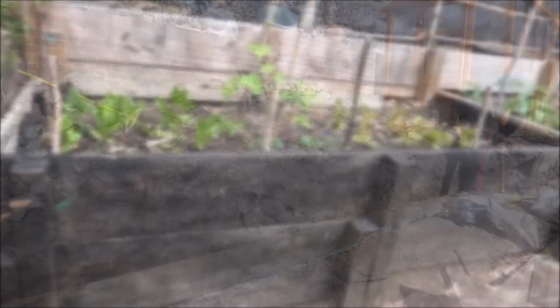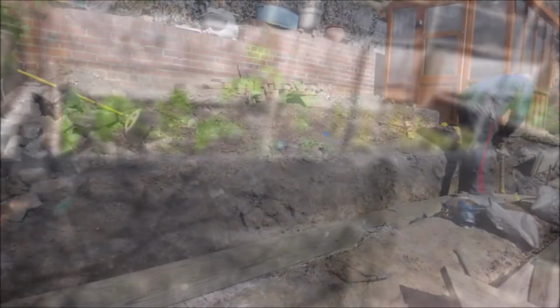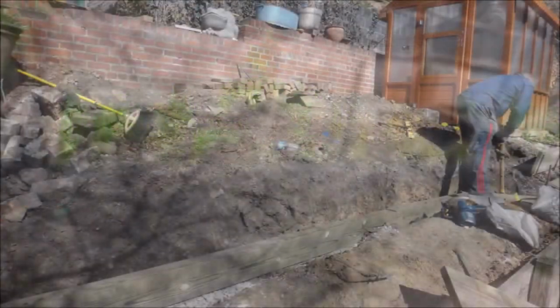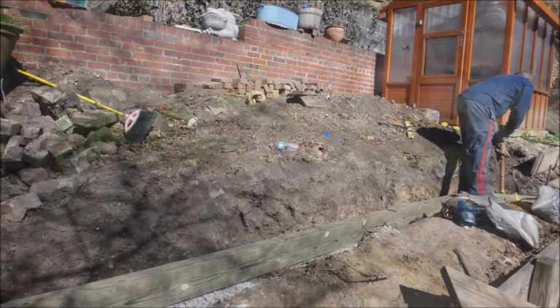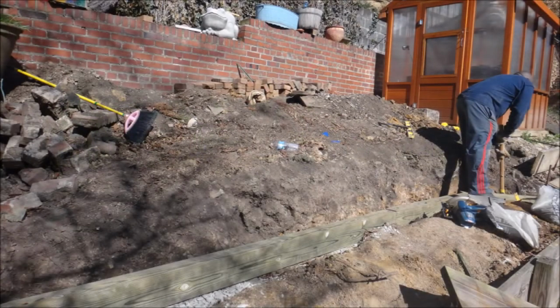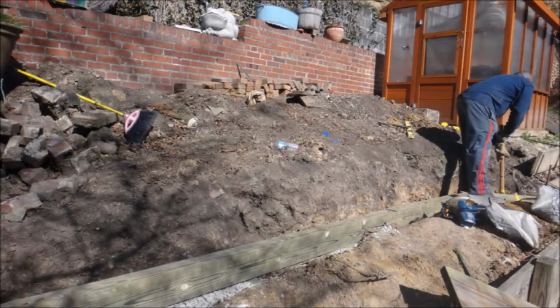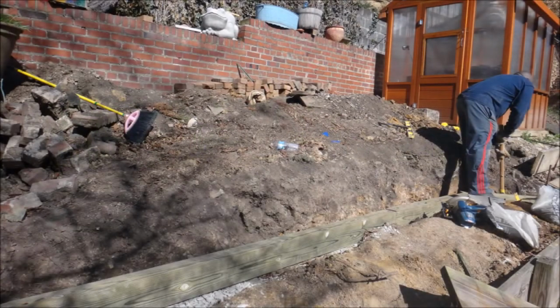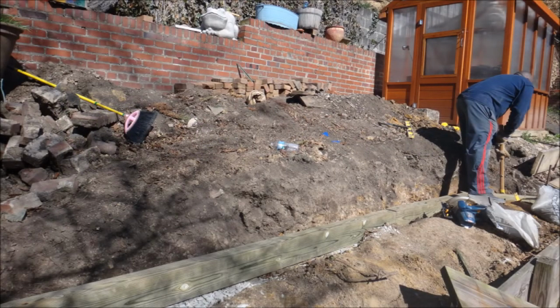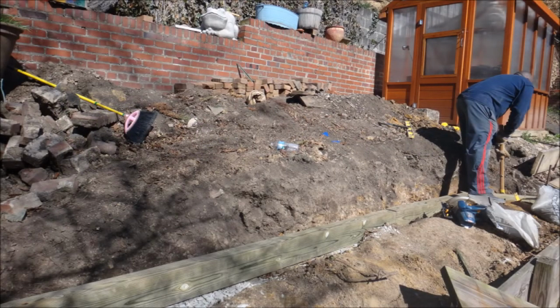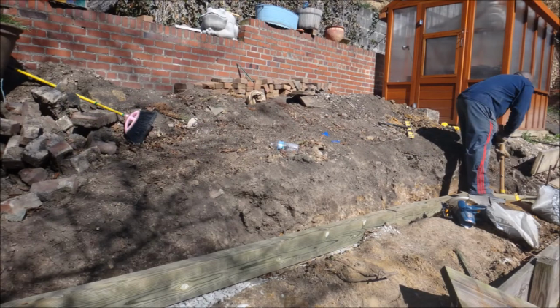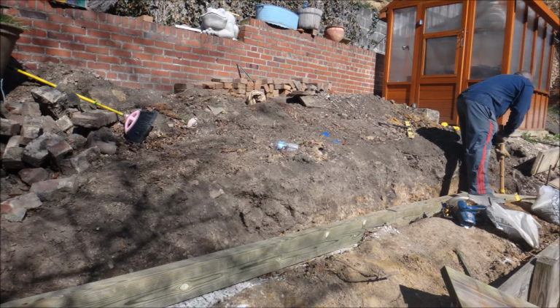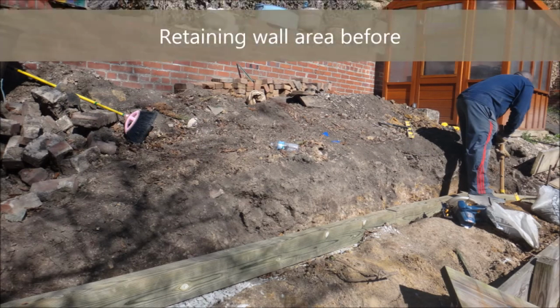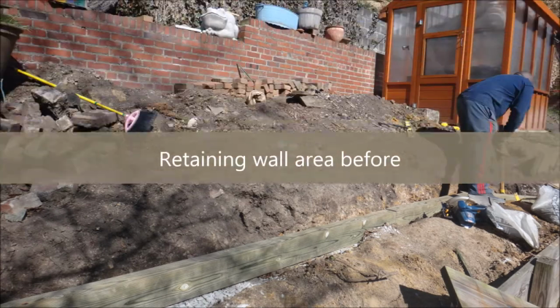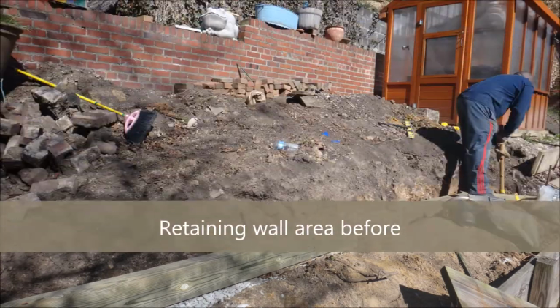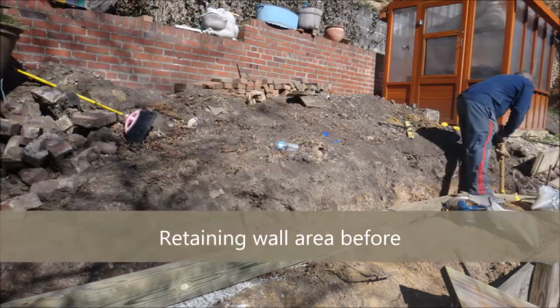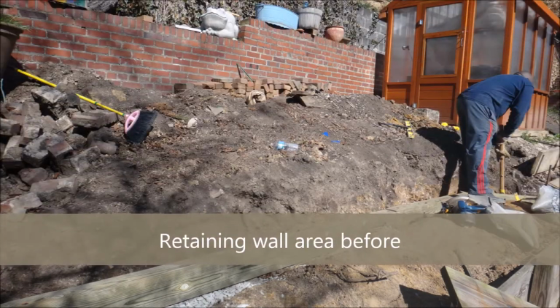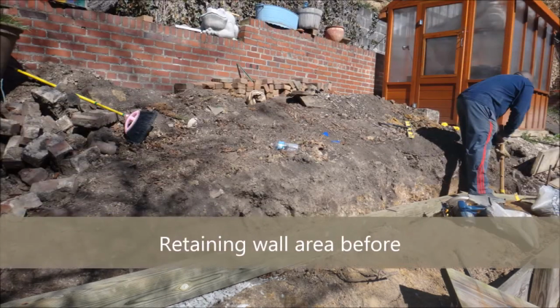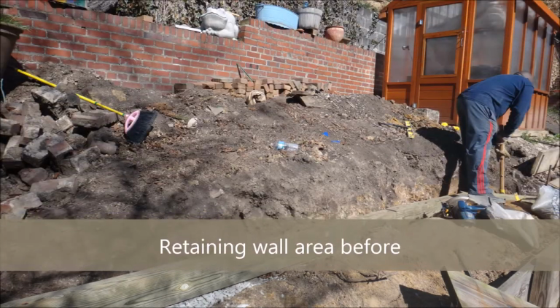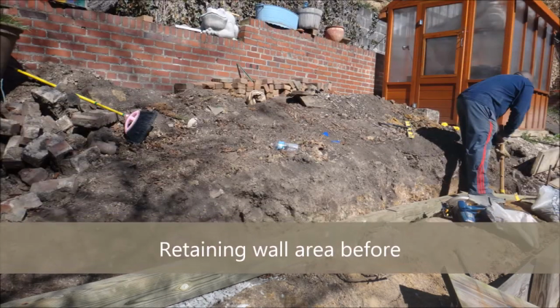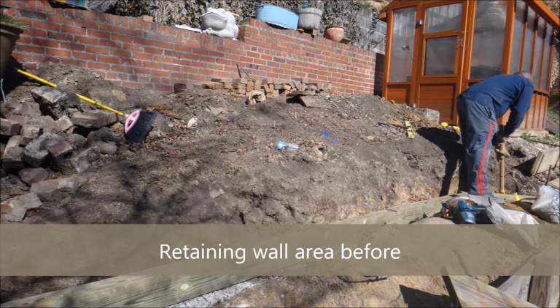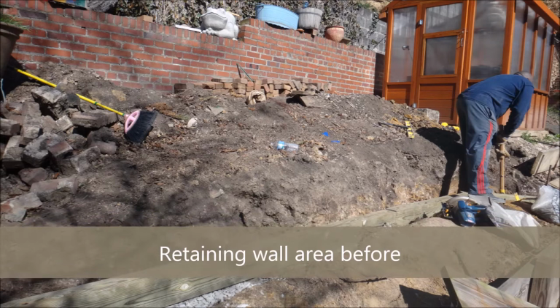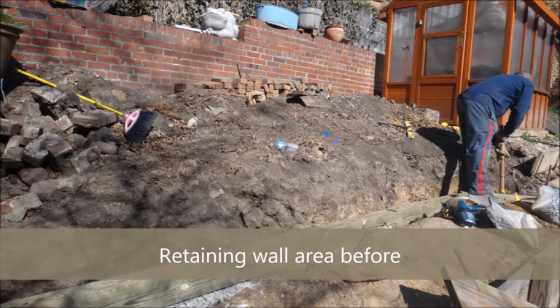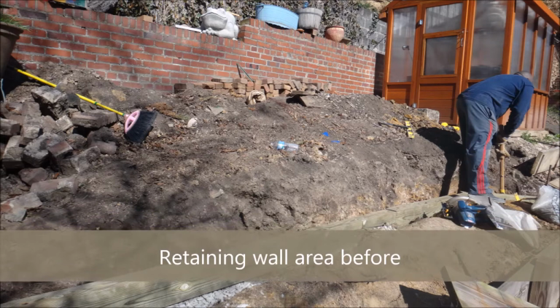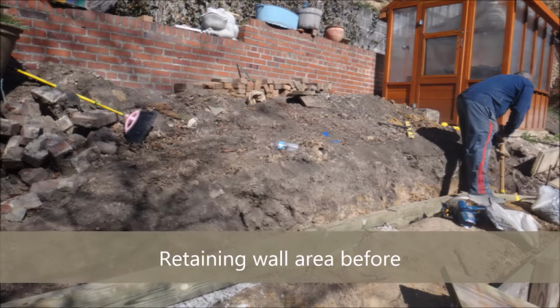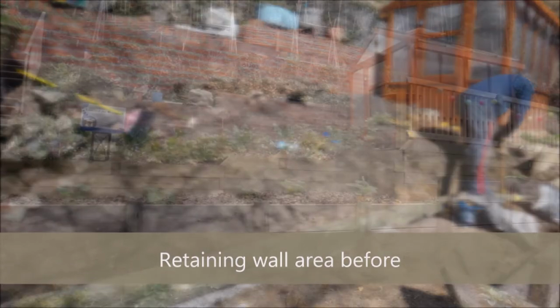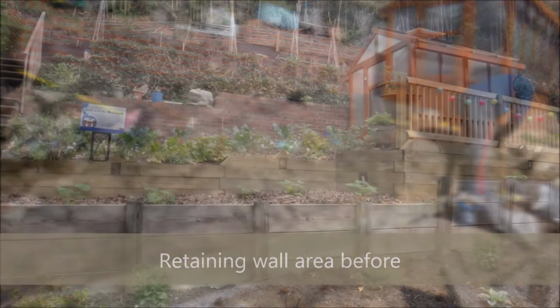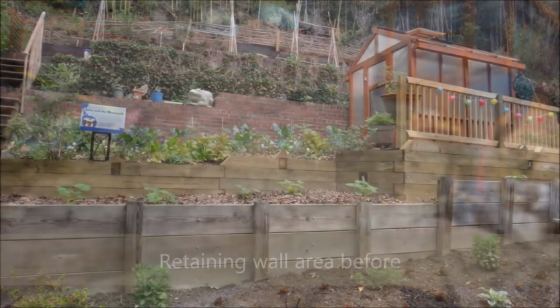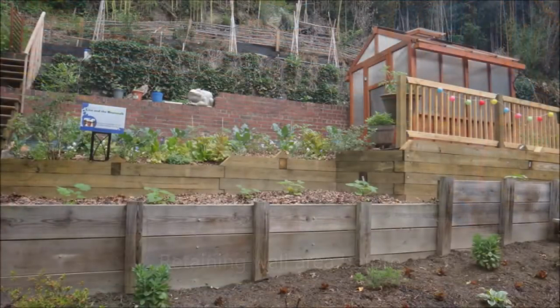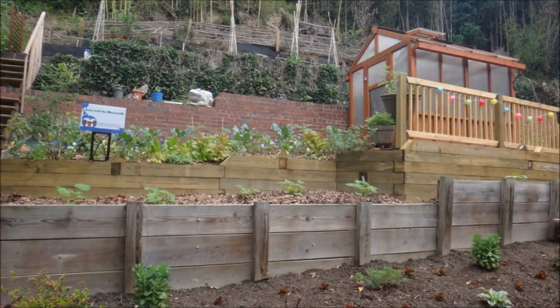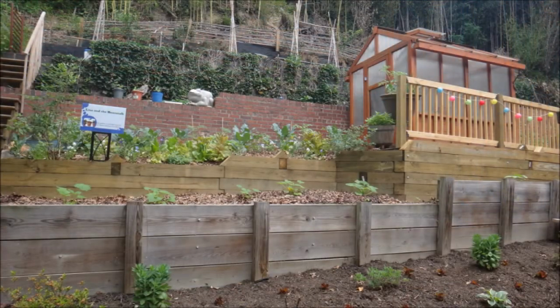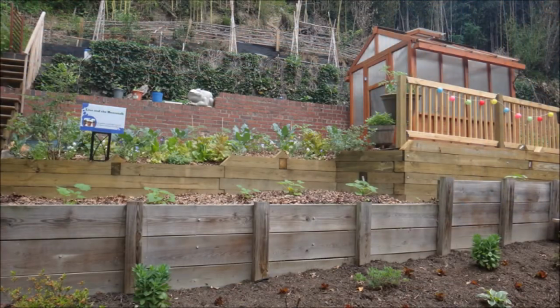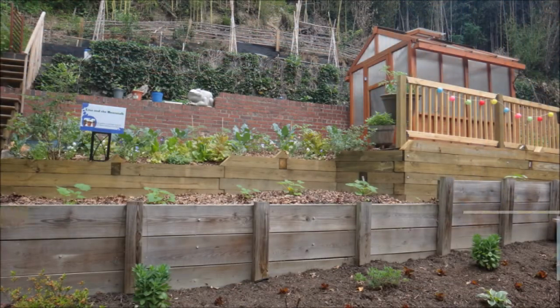Next, we decided to build a retaining wall to support the wall in front of the greenhouse. And this is what it turned out to look like after.